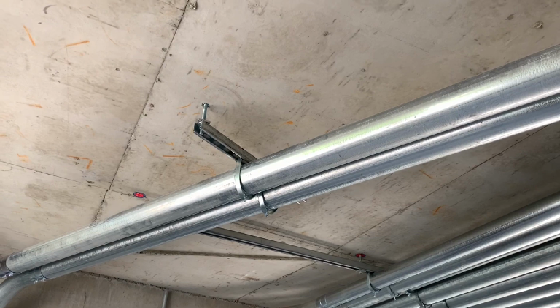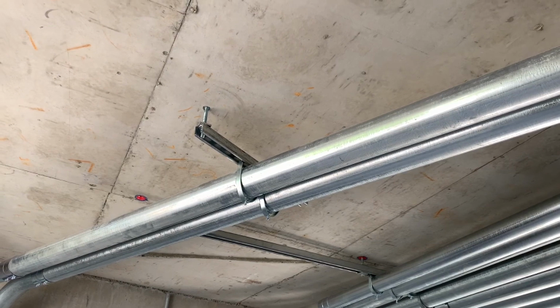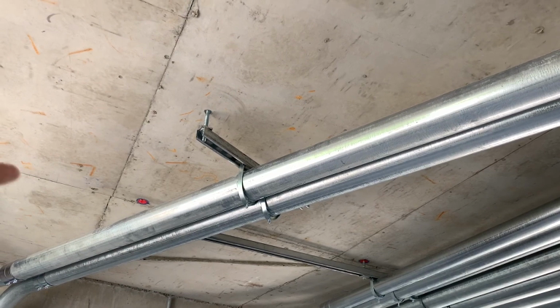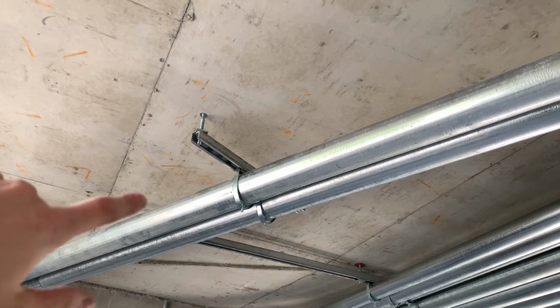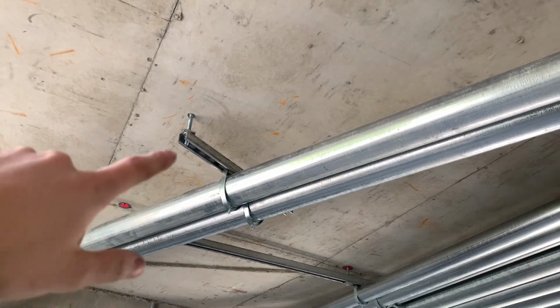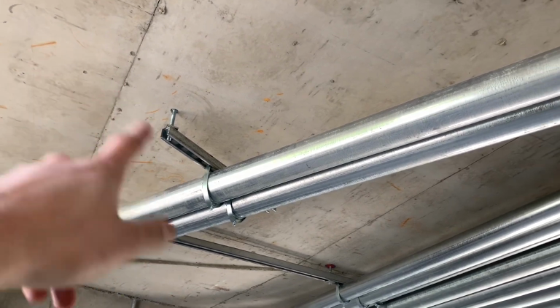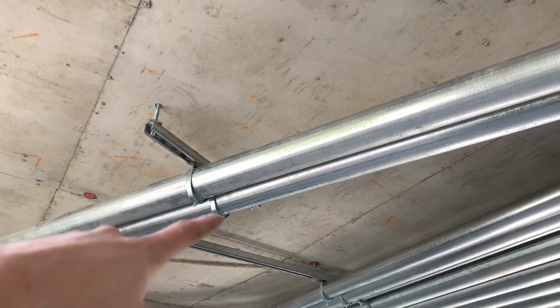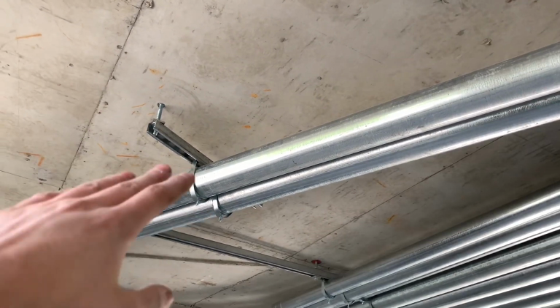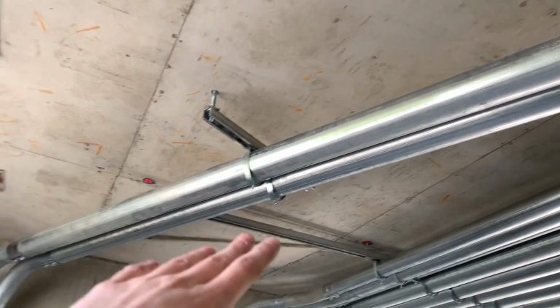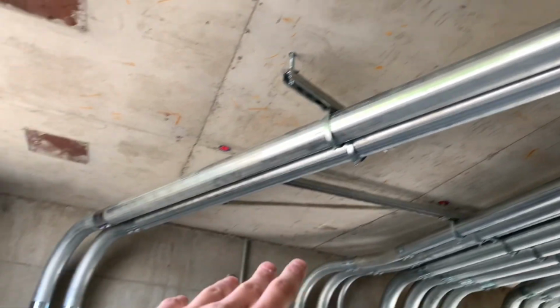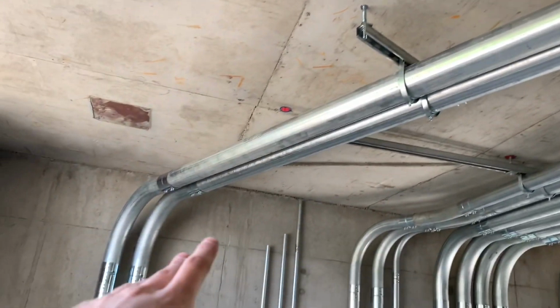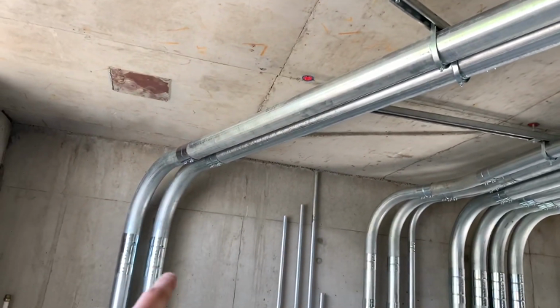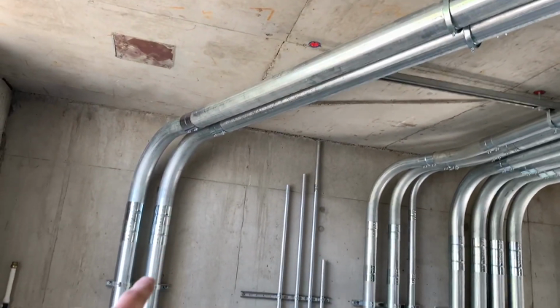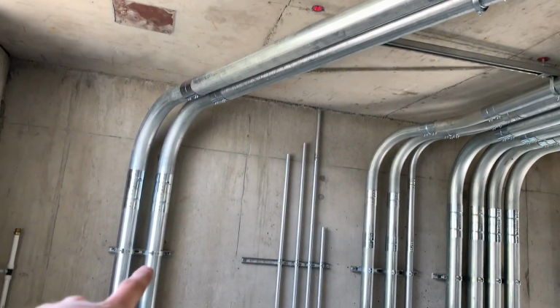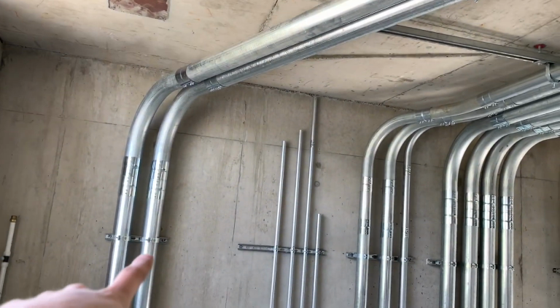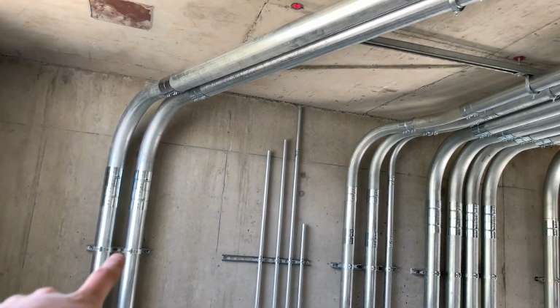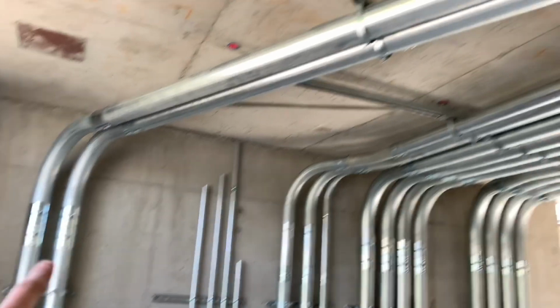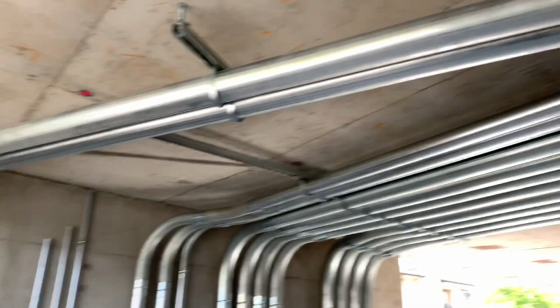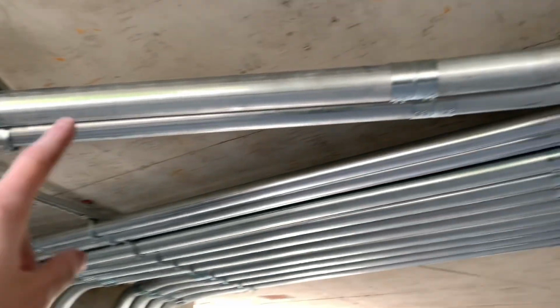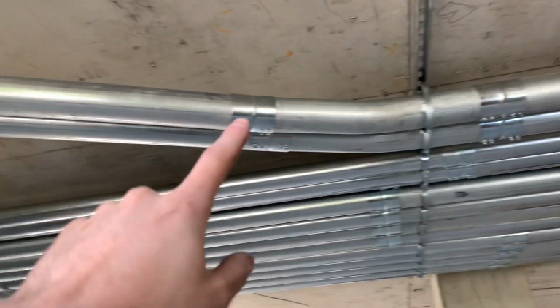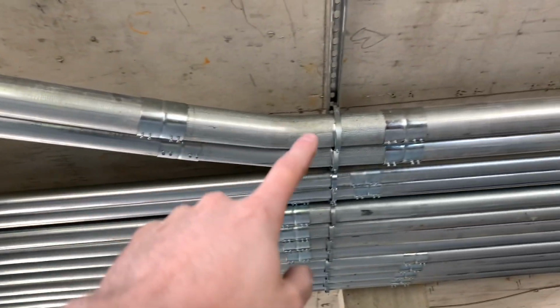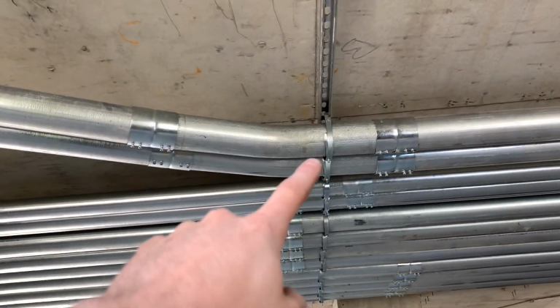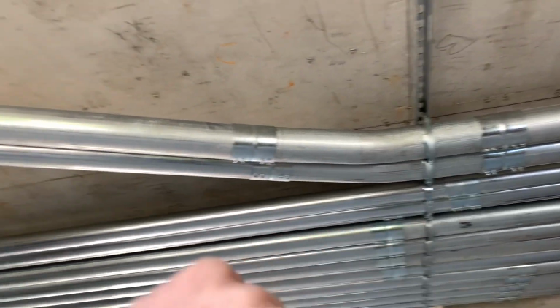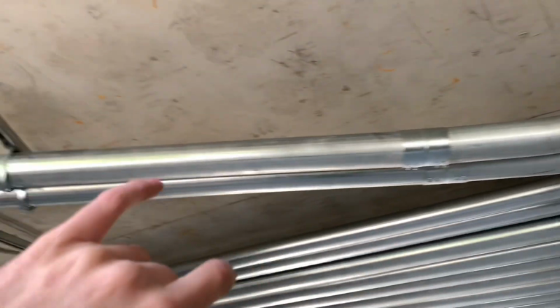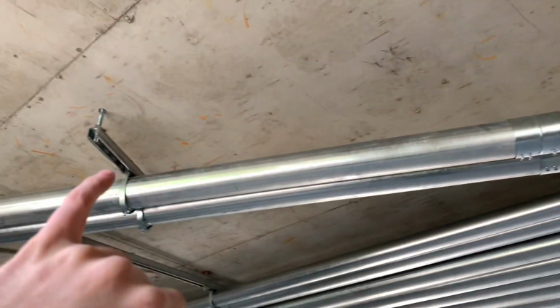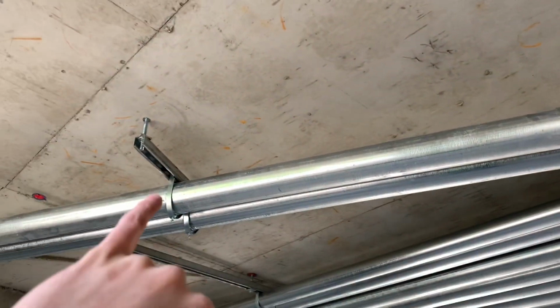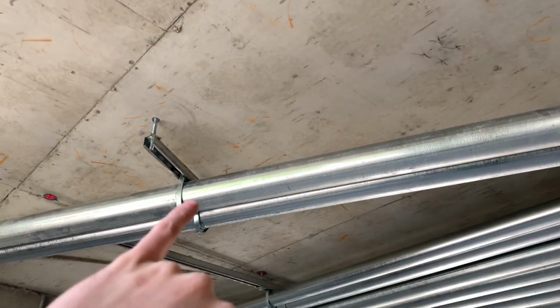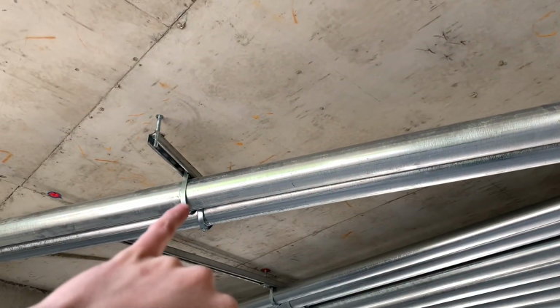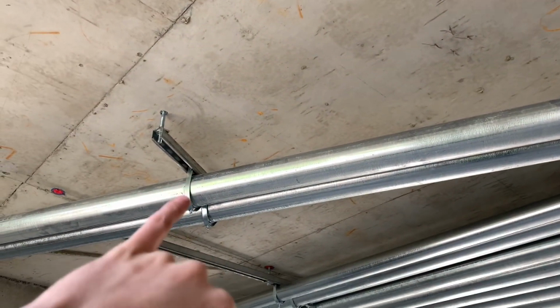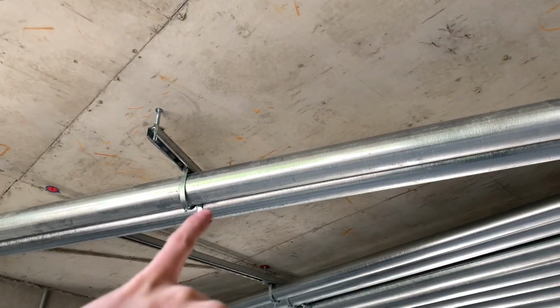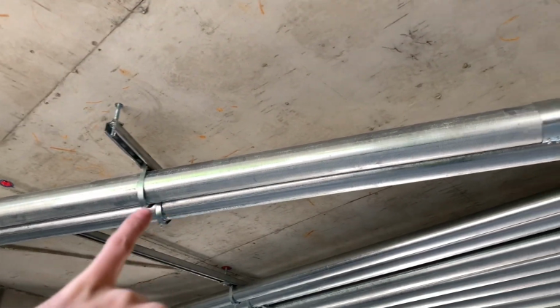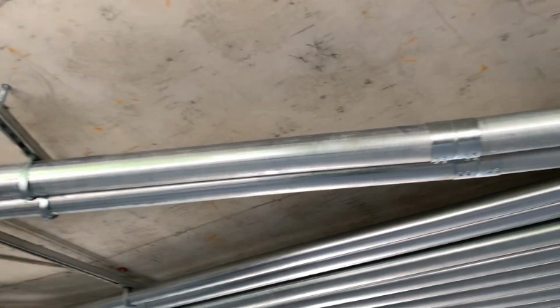Anyways, got that done. Got the strap right in the middle because it was too far apart from one side to the other, so I got that one in the middle — all strapped and done.